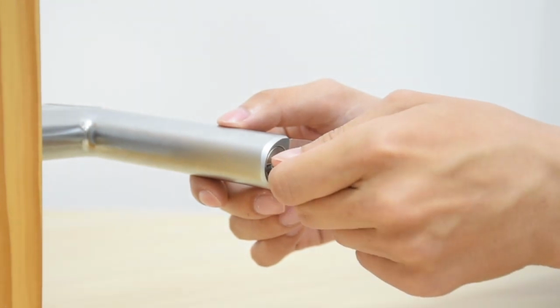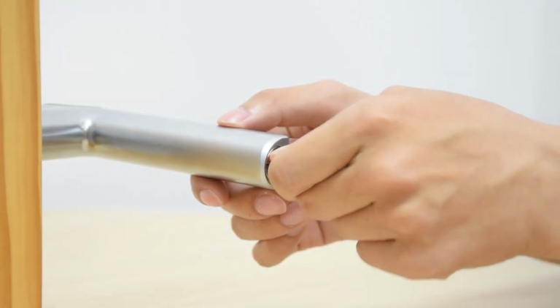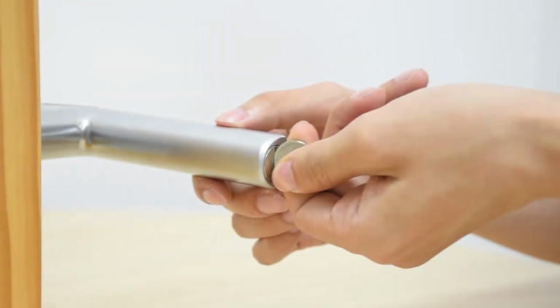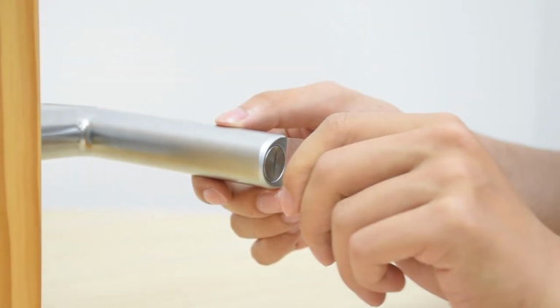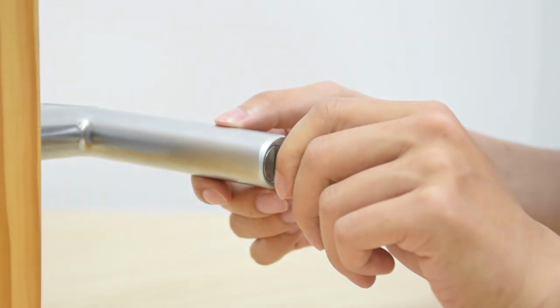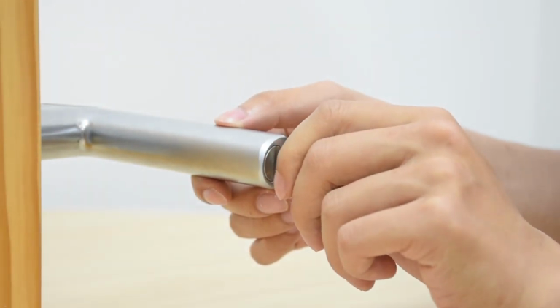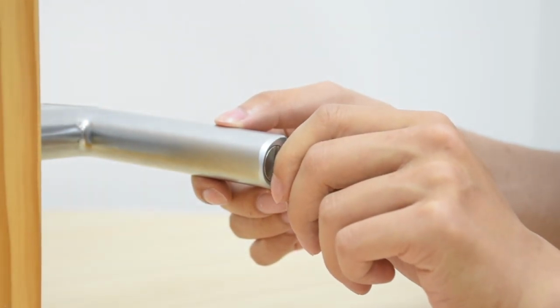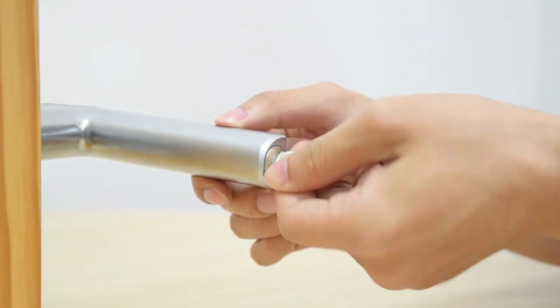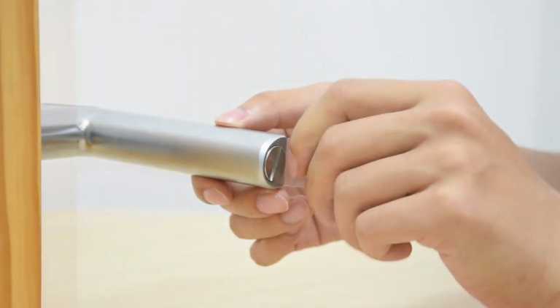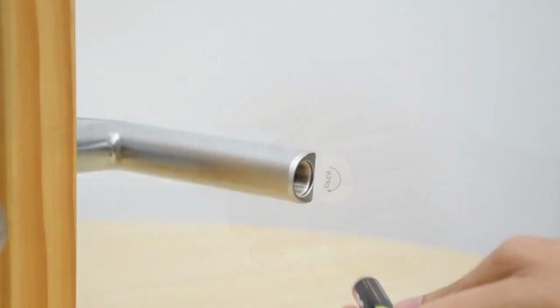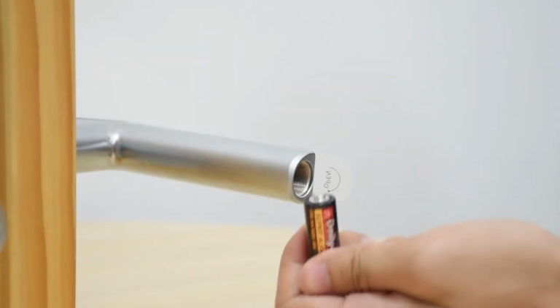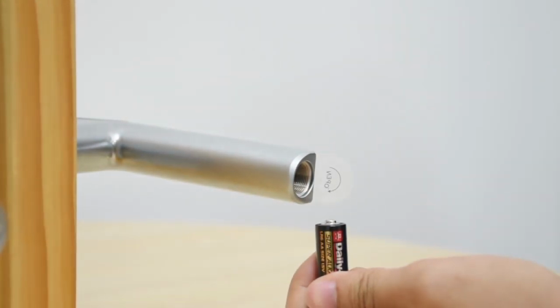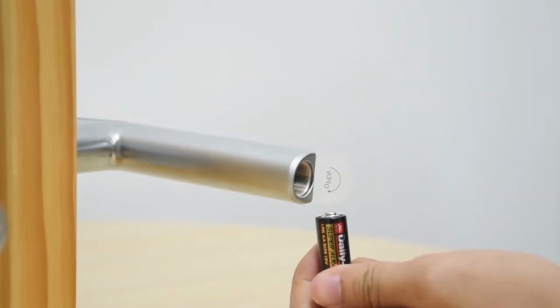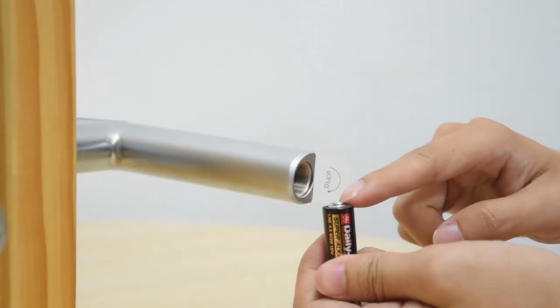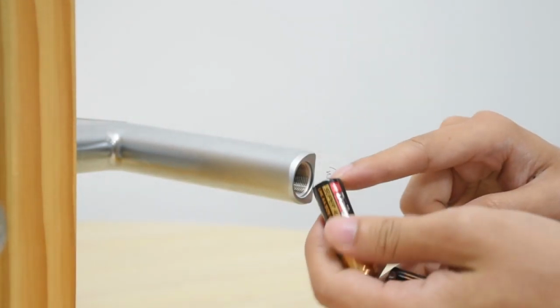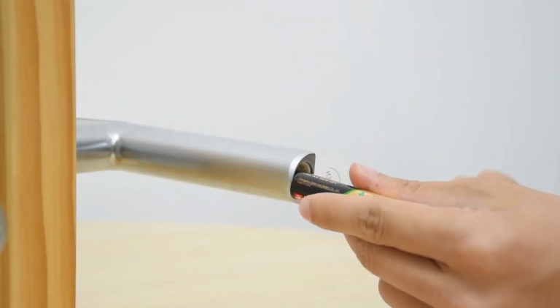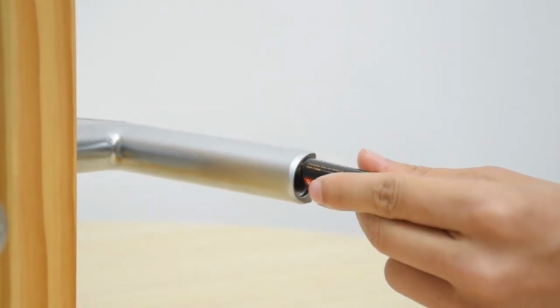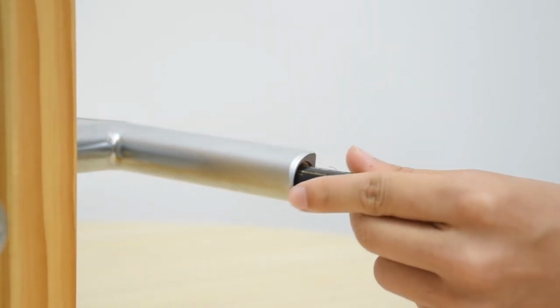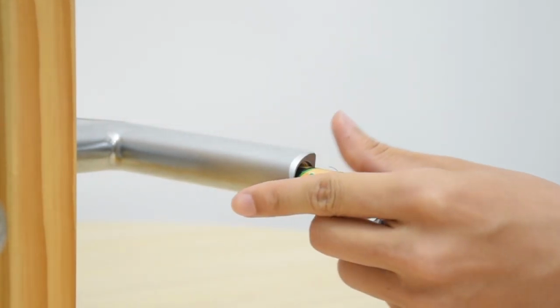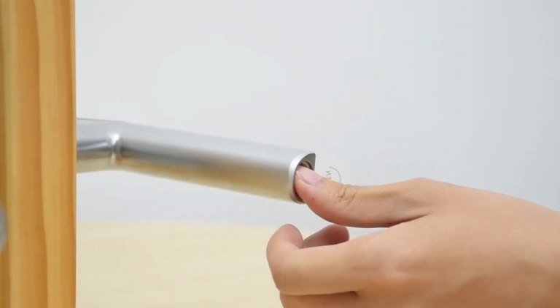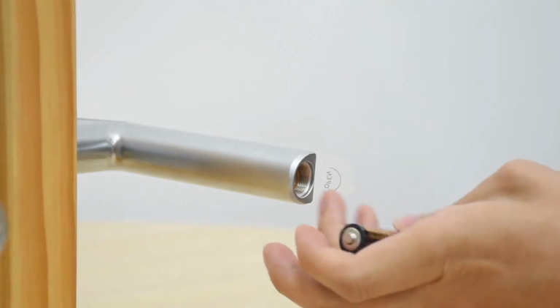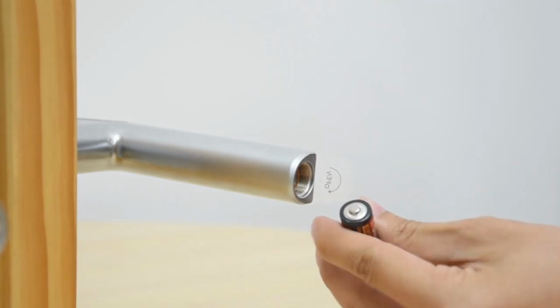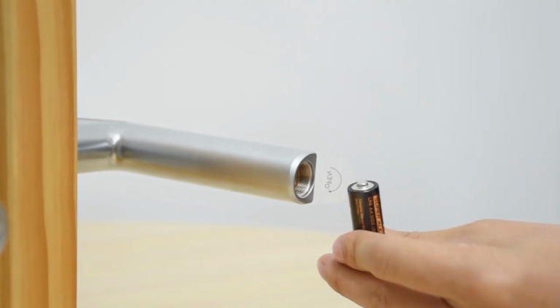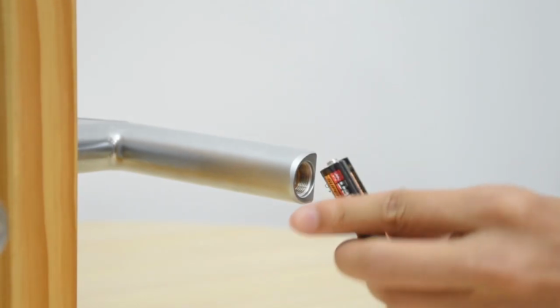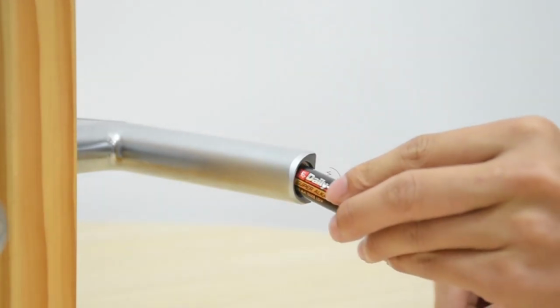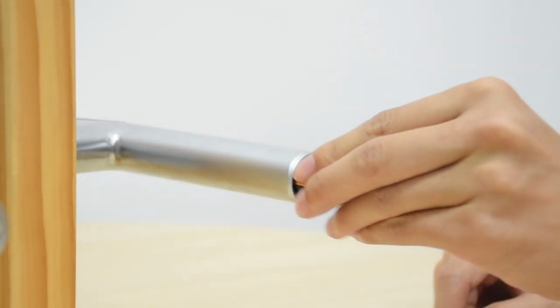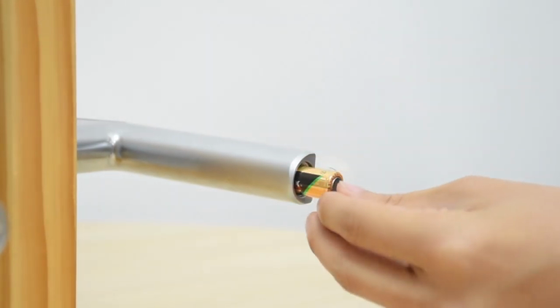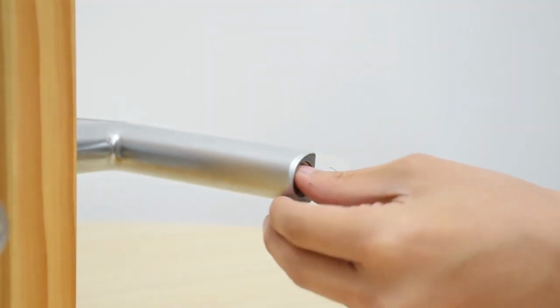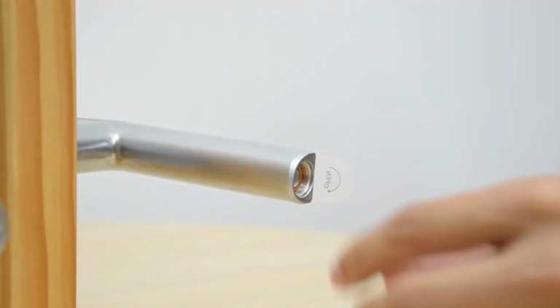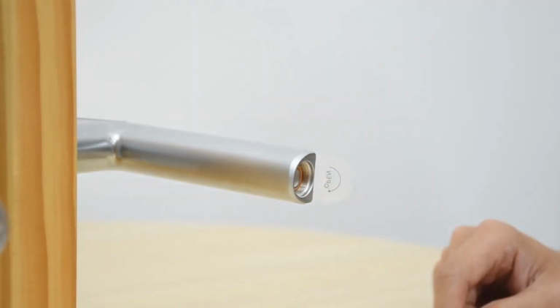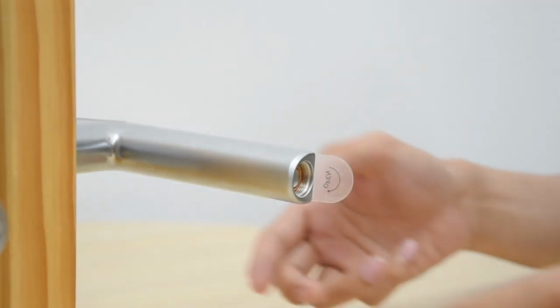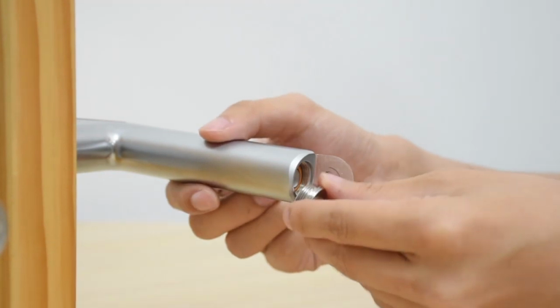You can use a coin to open the battery cap. Then insert two AA batteries and close the battery cap.